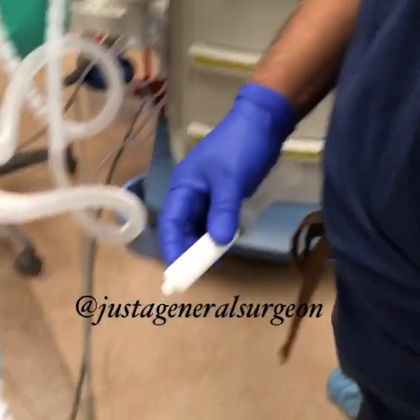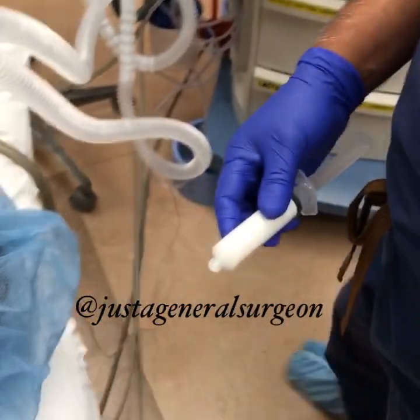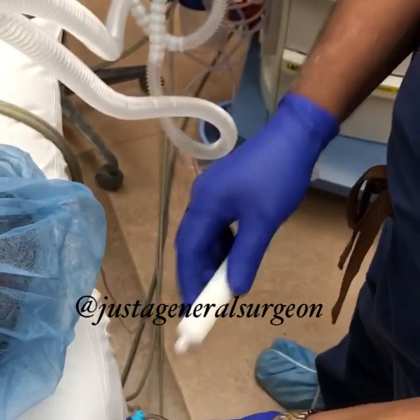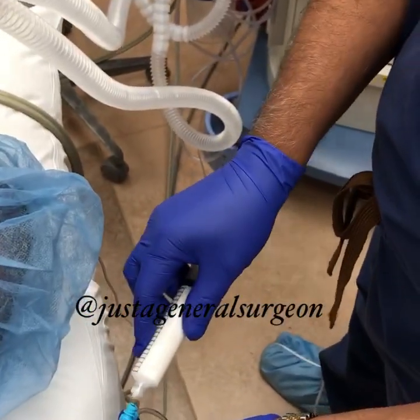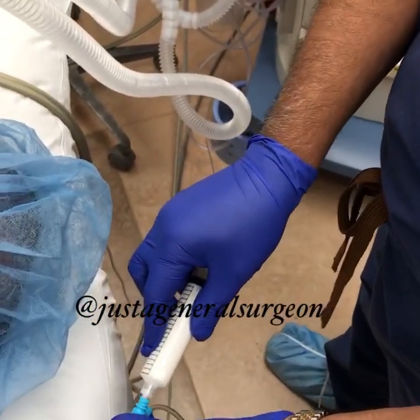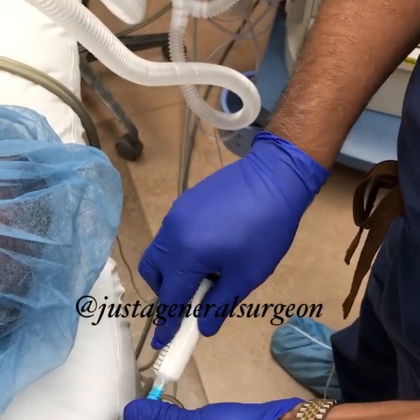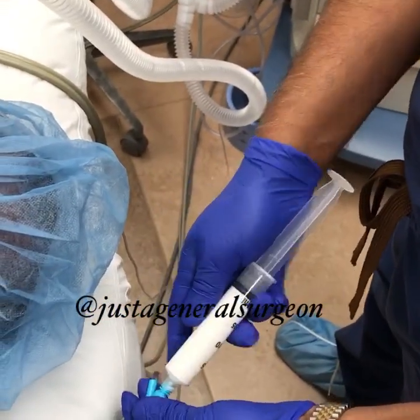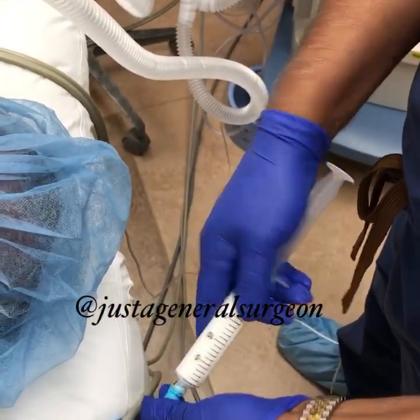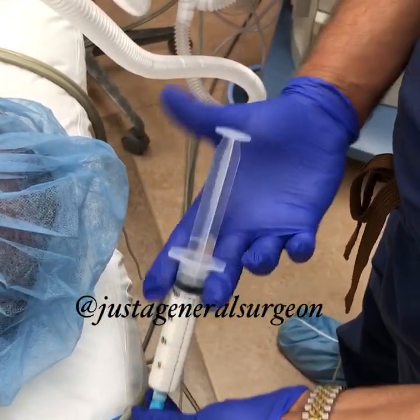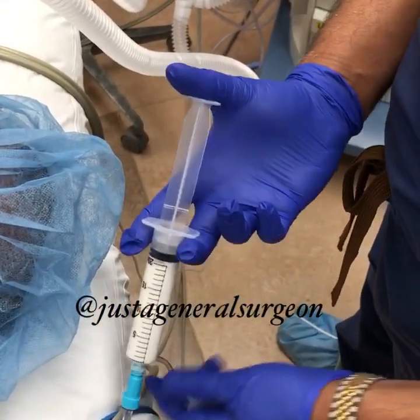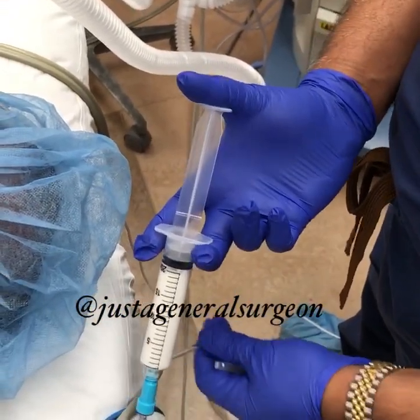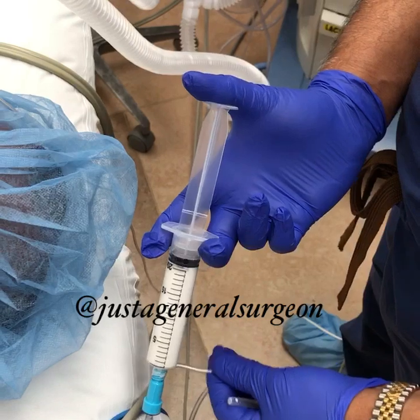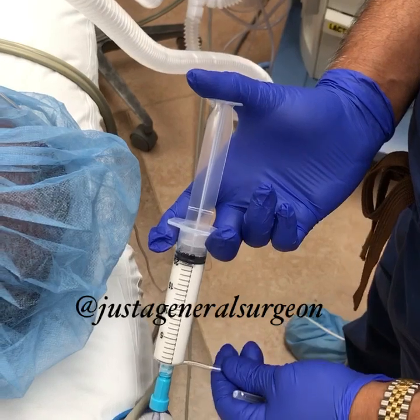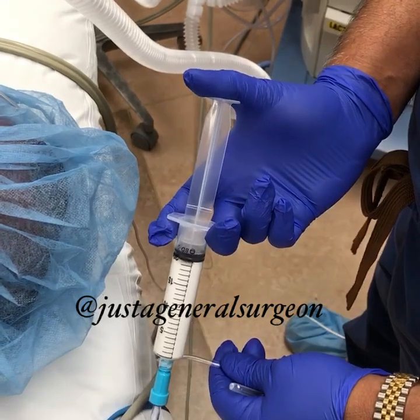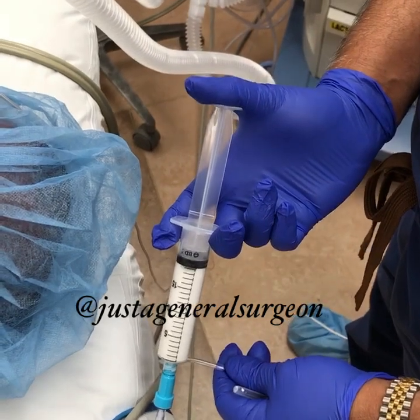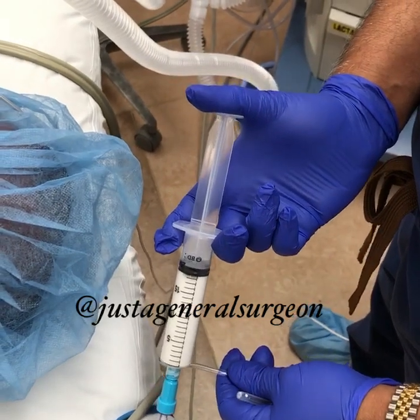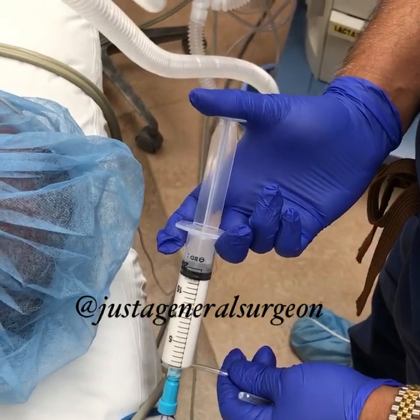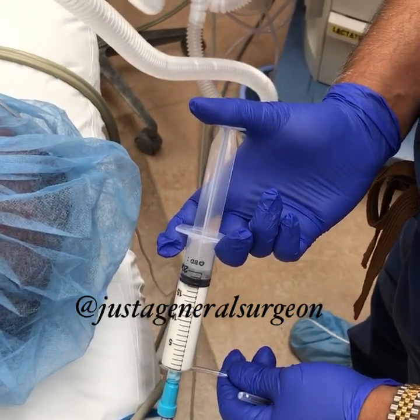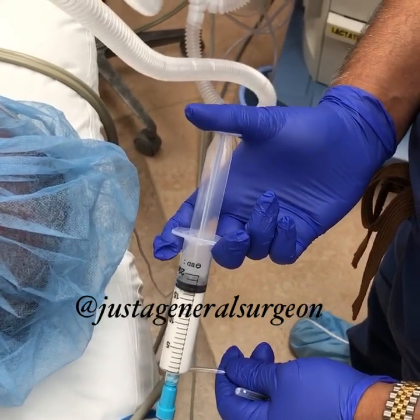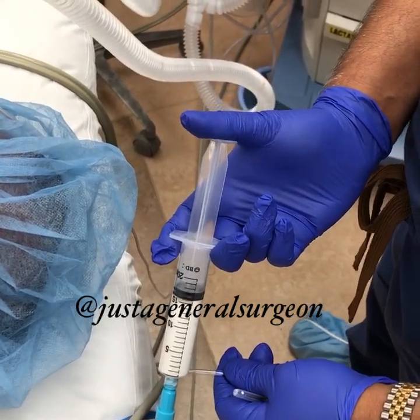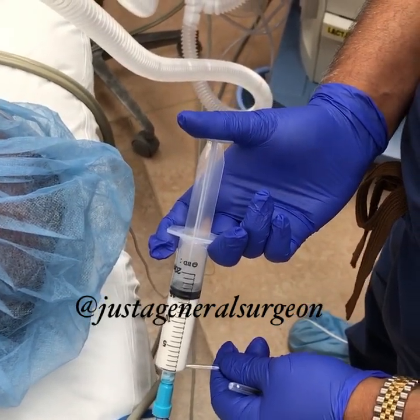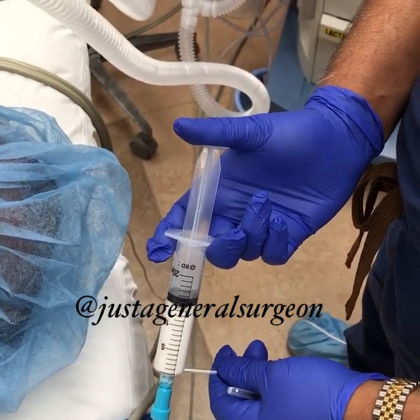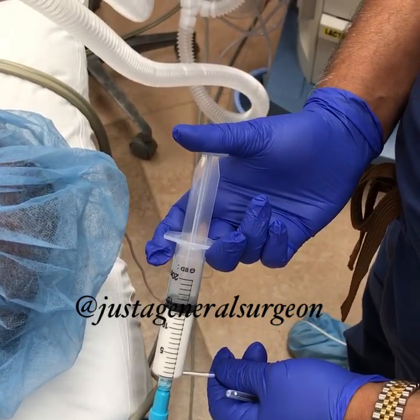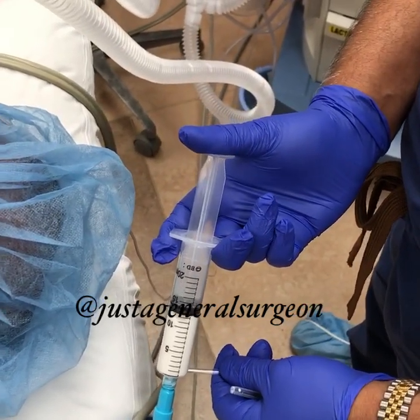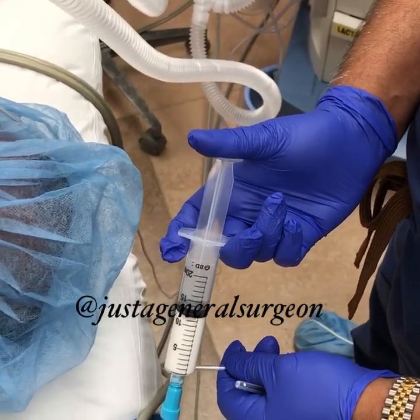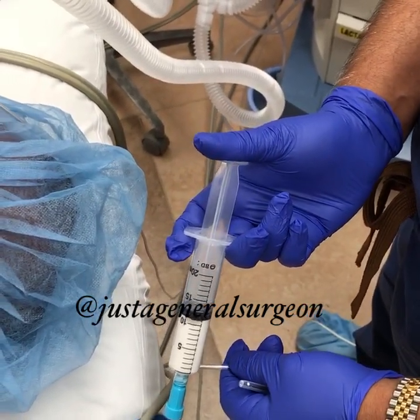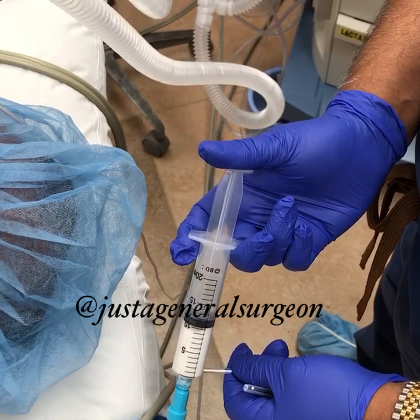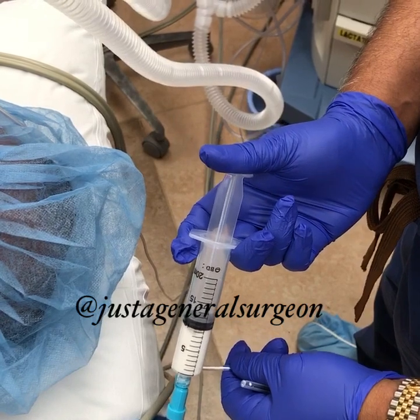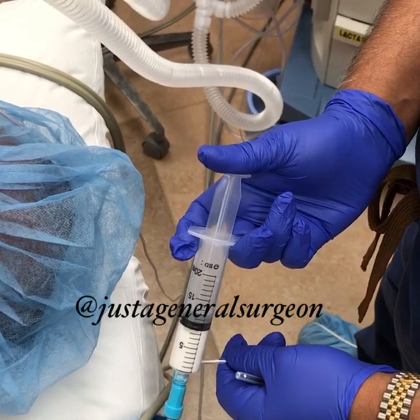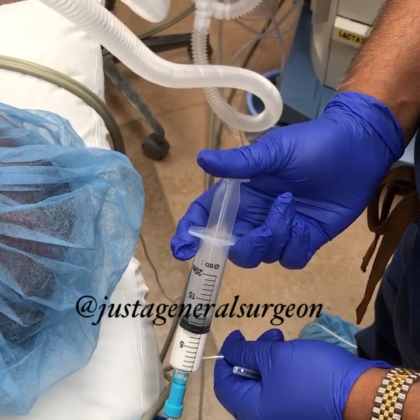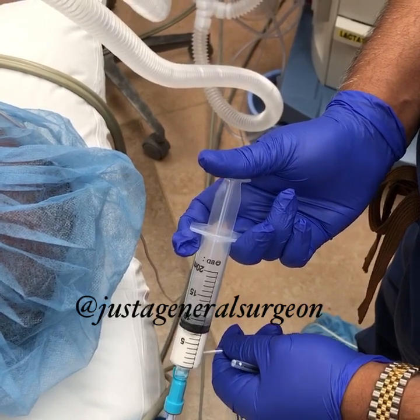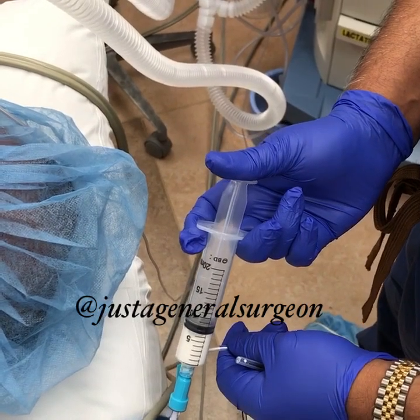This is propofol, an intravenous anesthetic agent. This is the Michael Jackson medication, right? I don't say that, but if you want, you can.